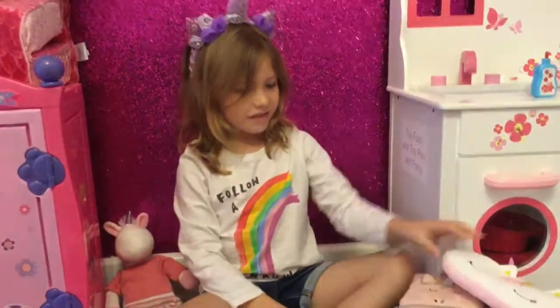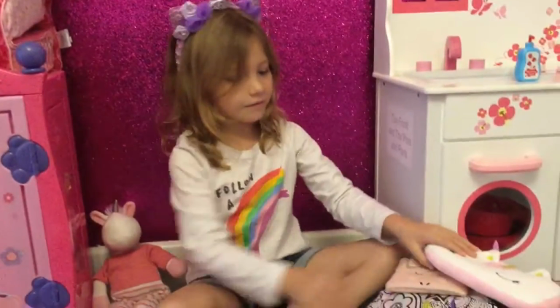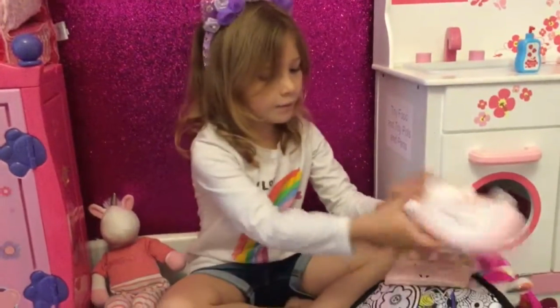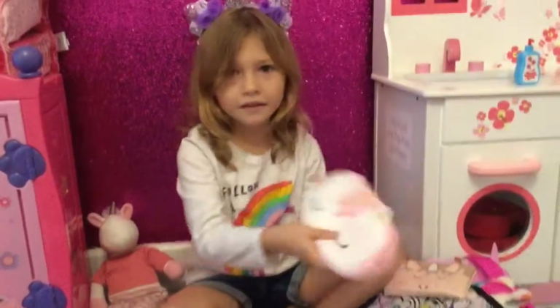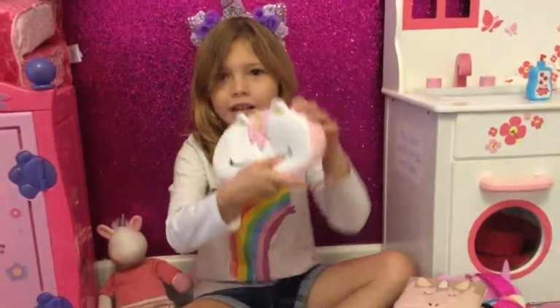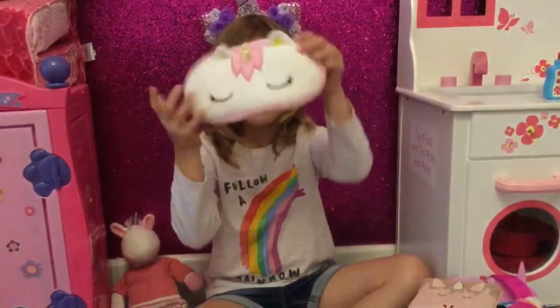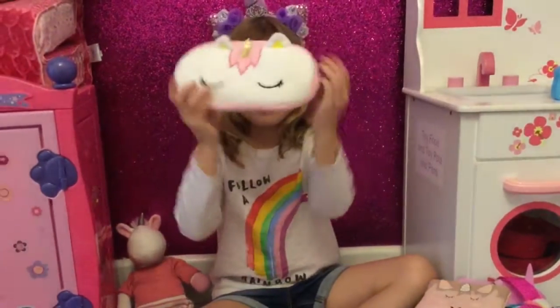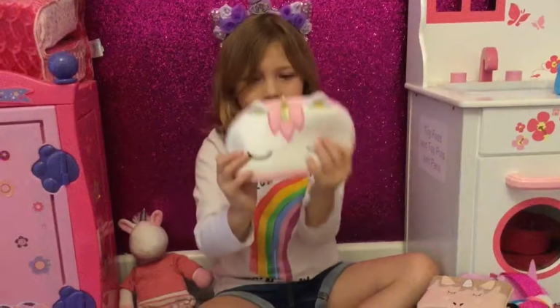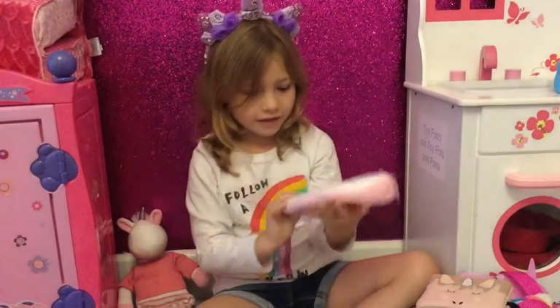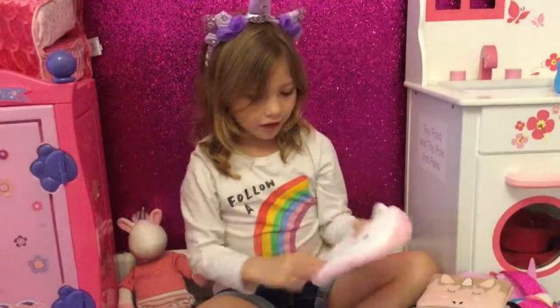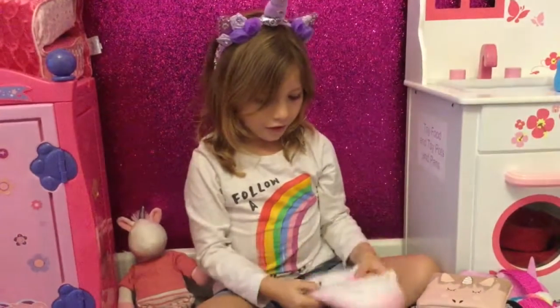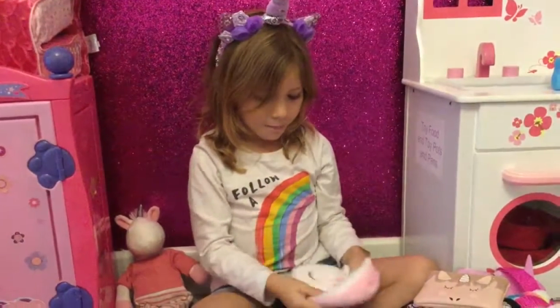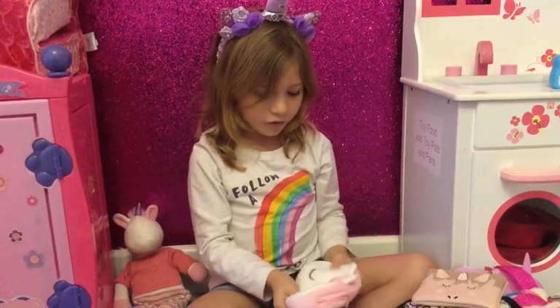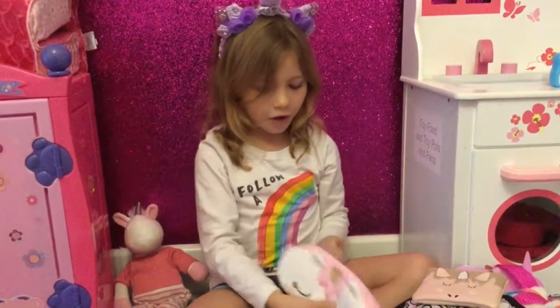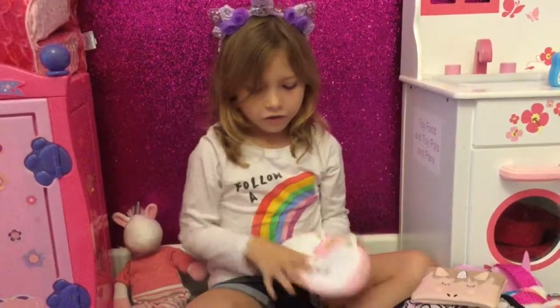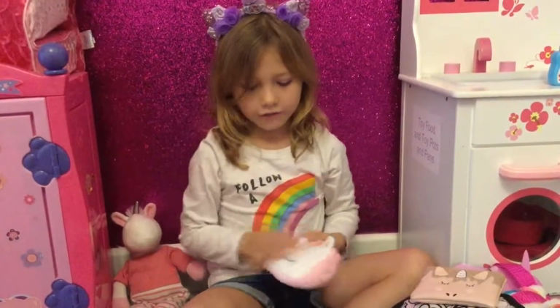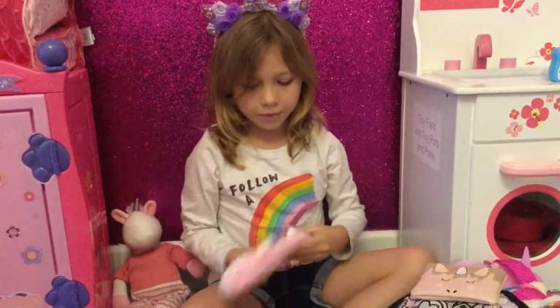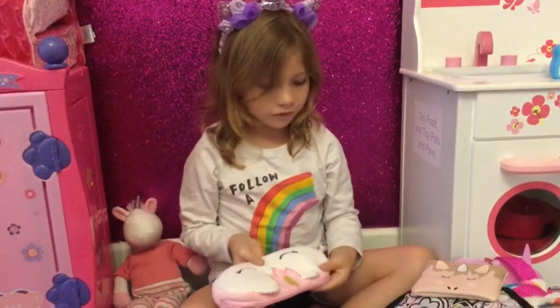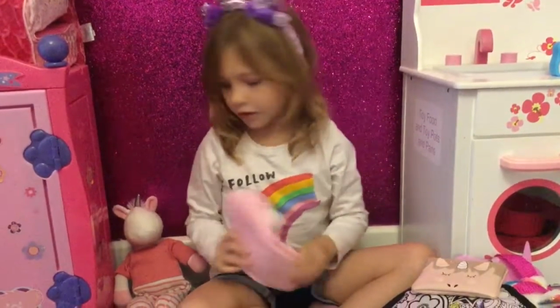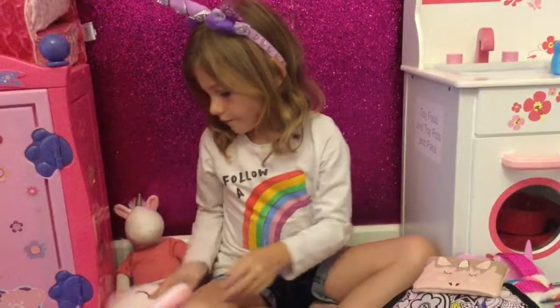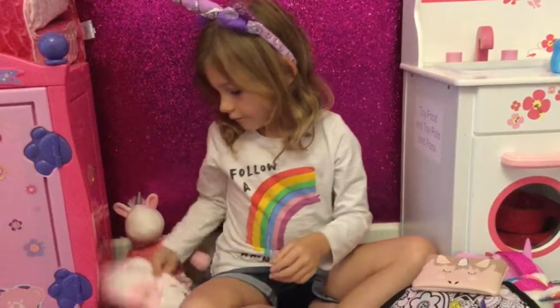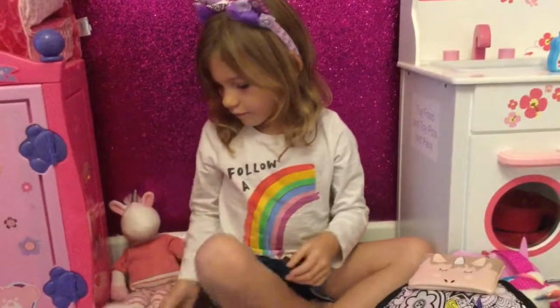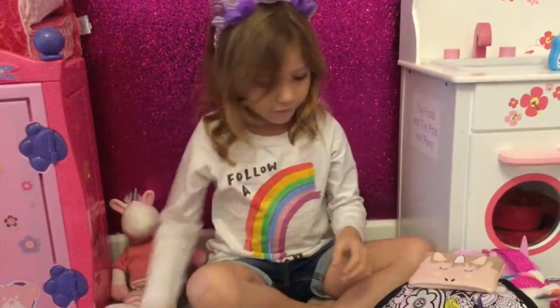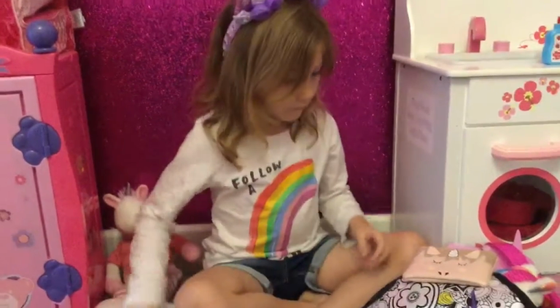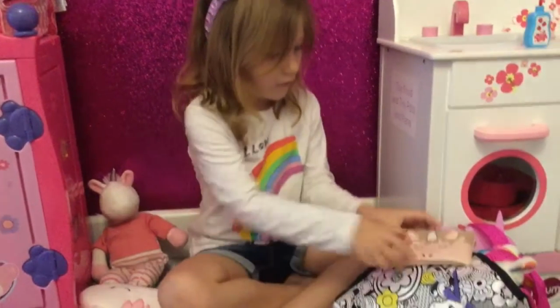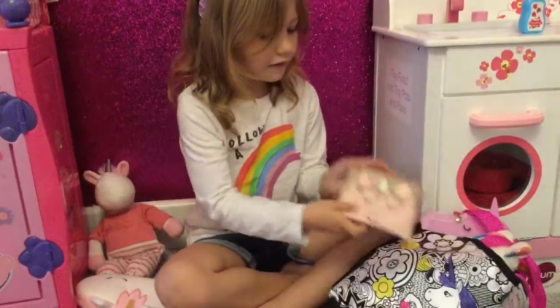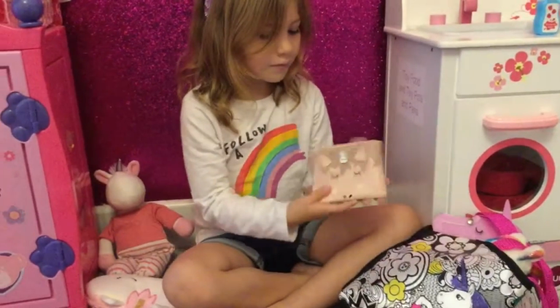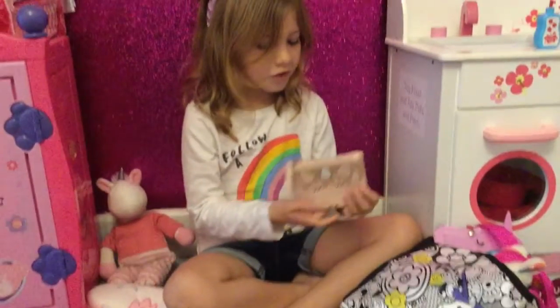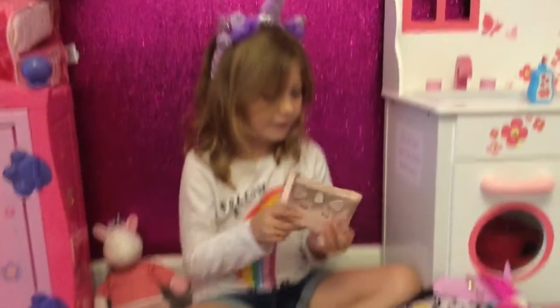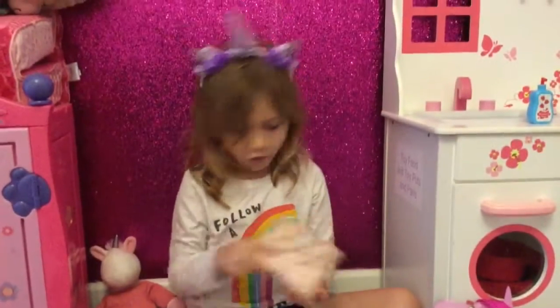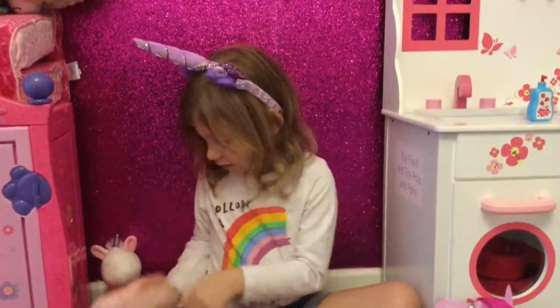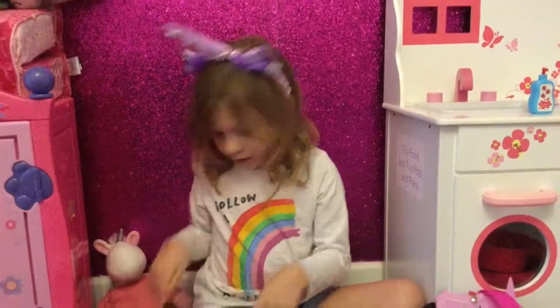So let me get this out. This is like a pencil case but I just don't have any pencils in it yet. And this is a money case and it's got money in it.